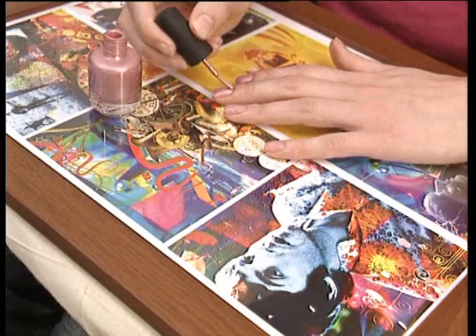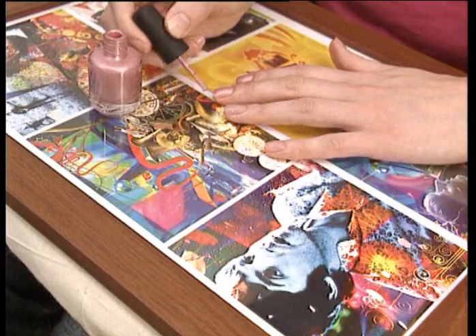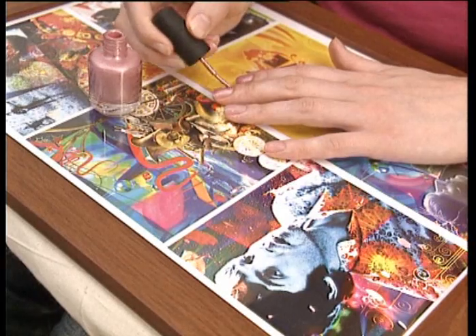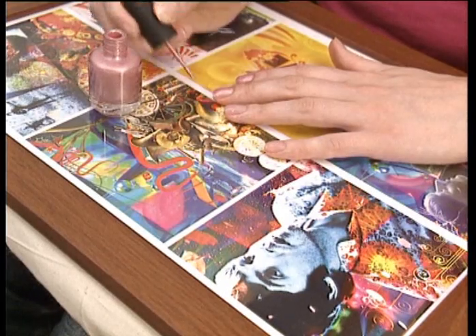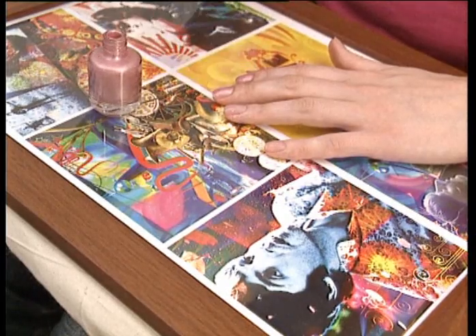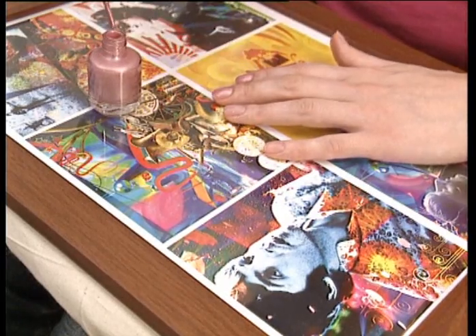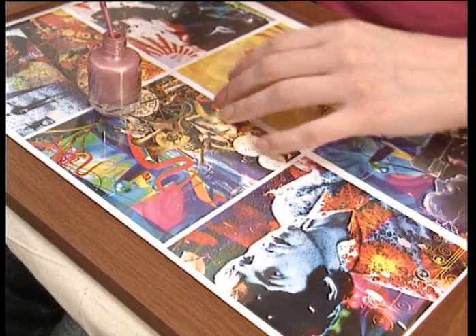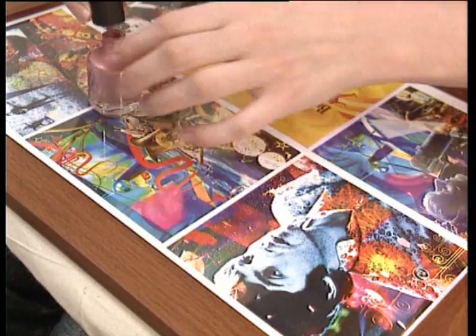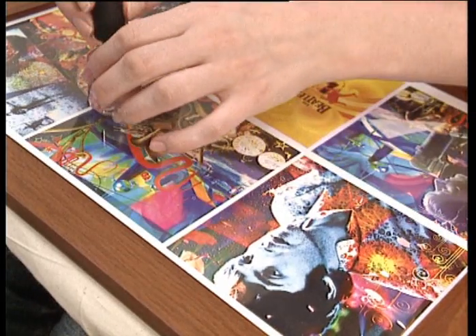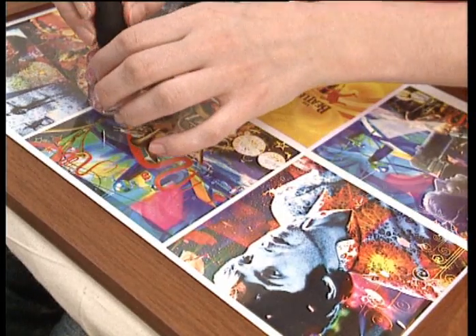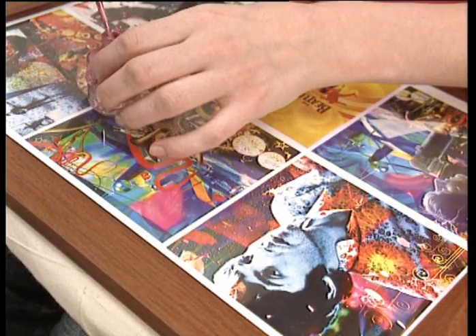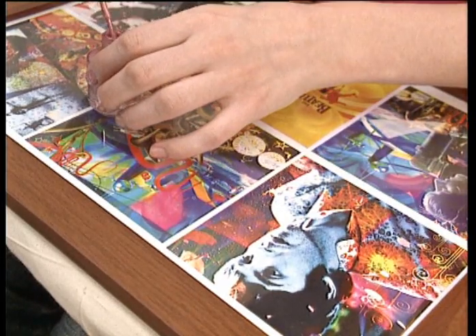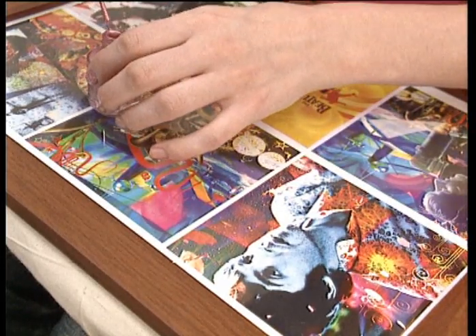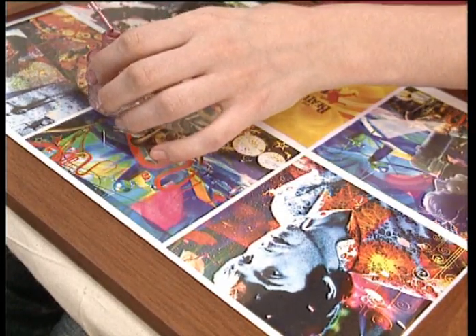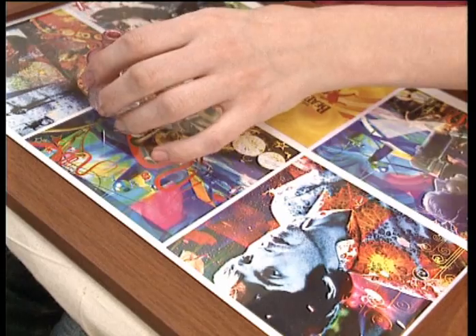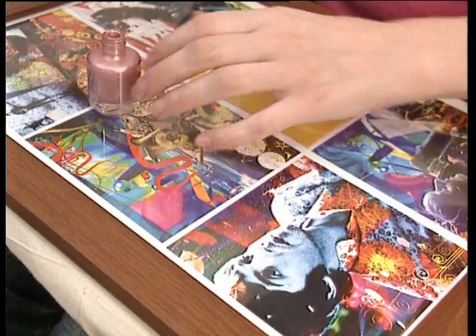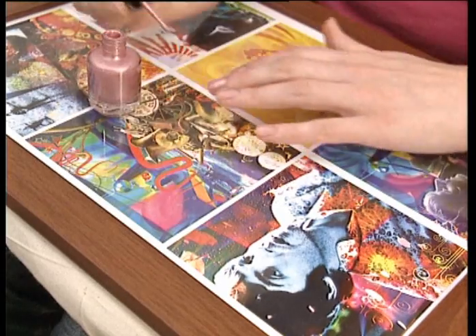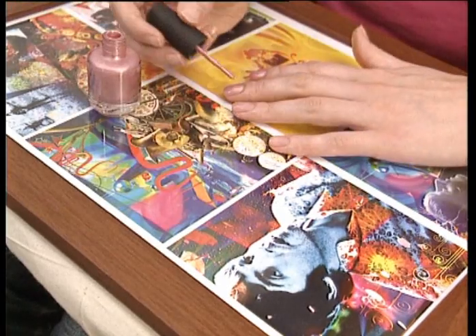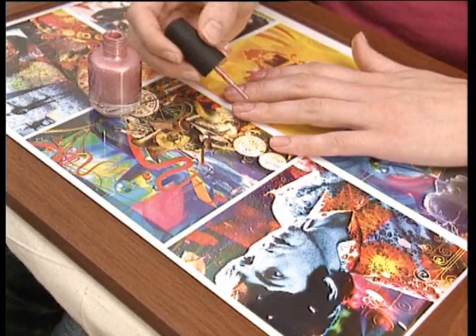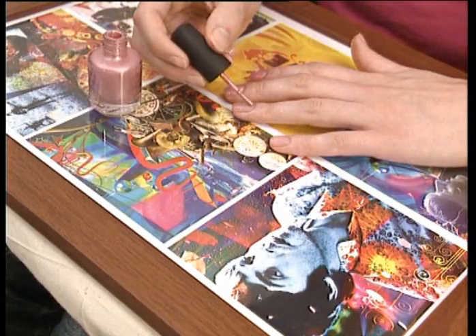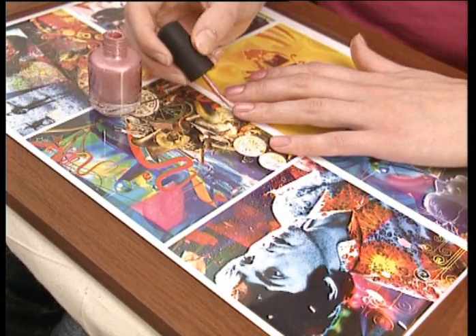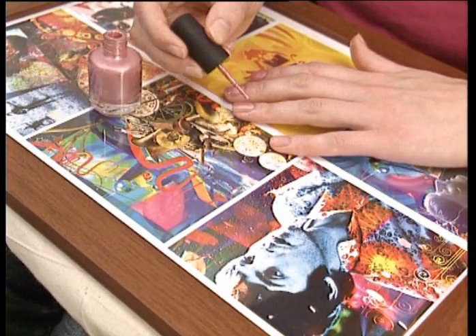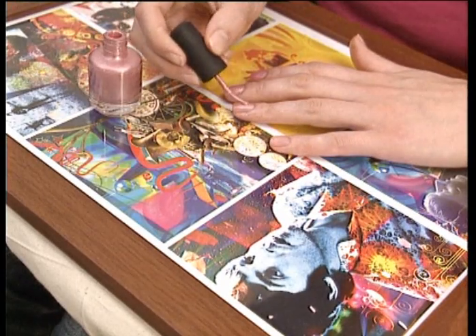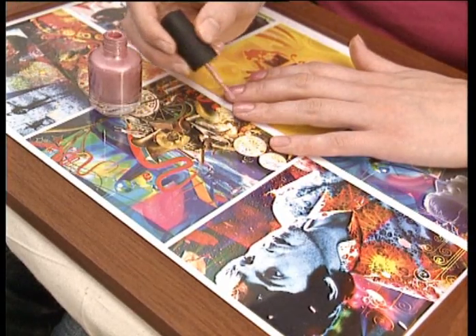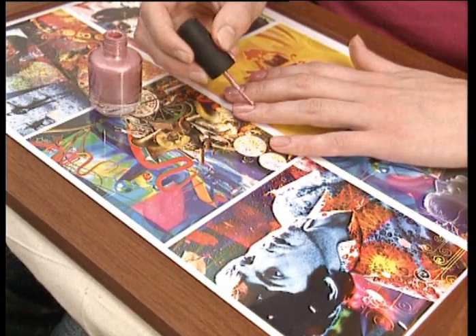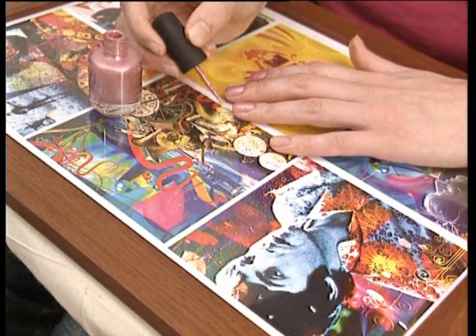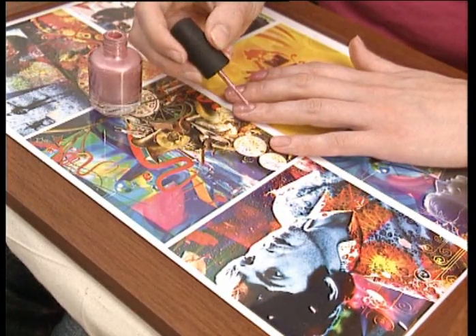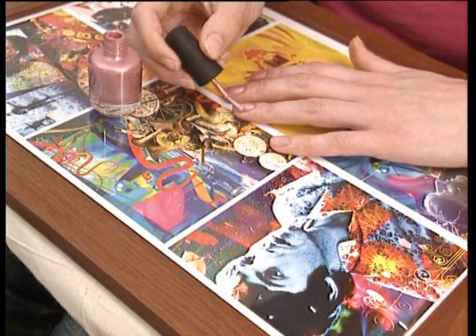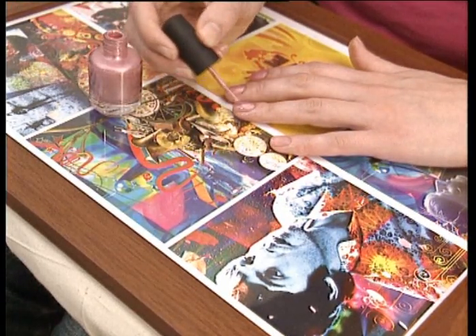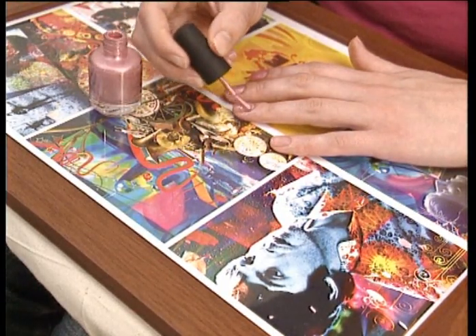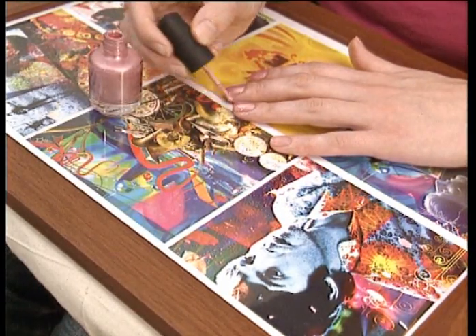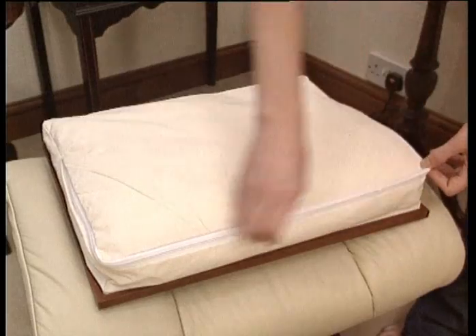When applying and removing nail varnish, you'll always have a steady hand. No need to worry about spills and messes with the Laptray's clean surface.